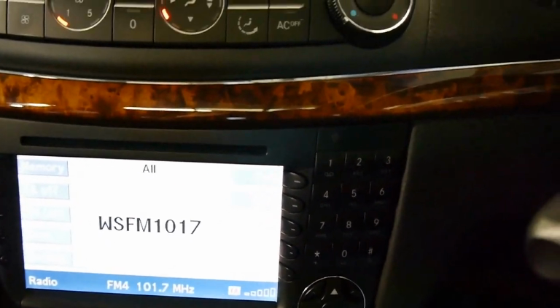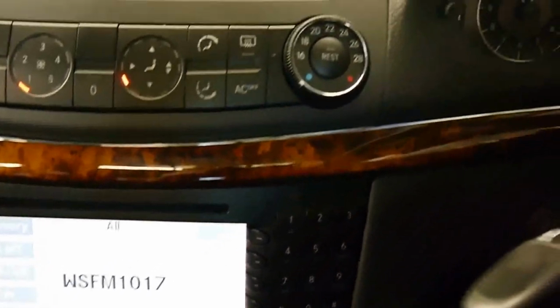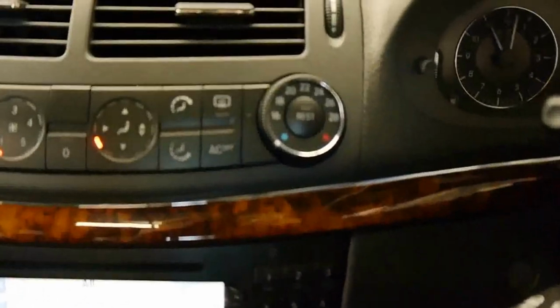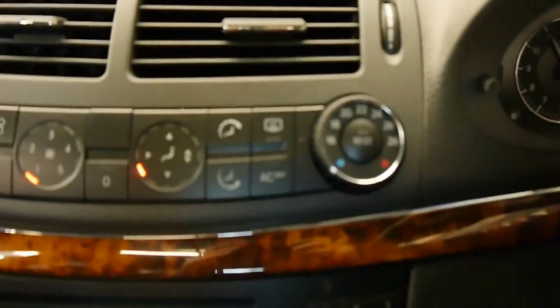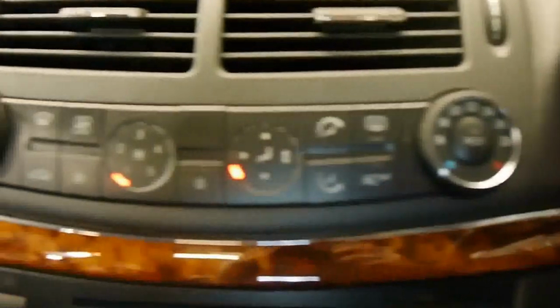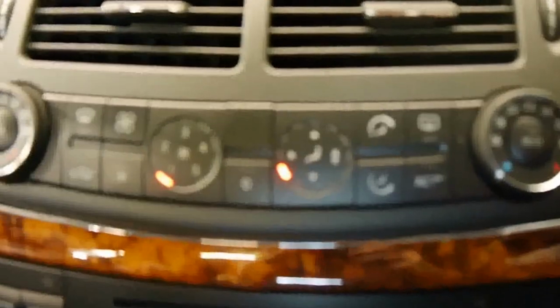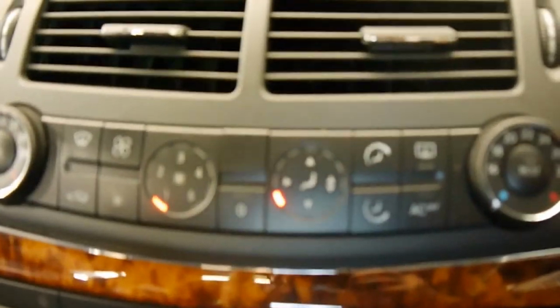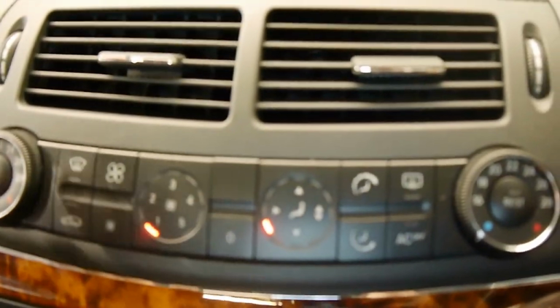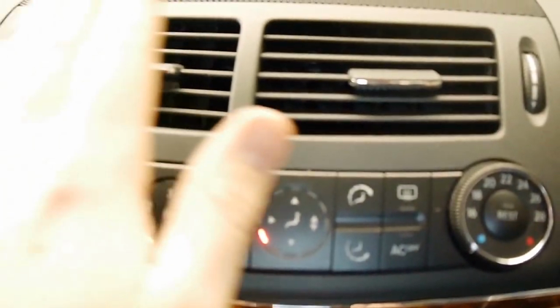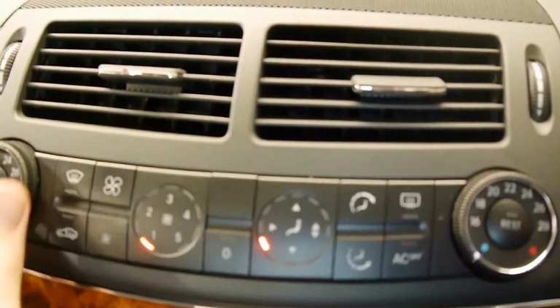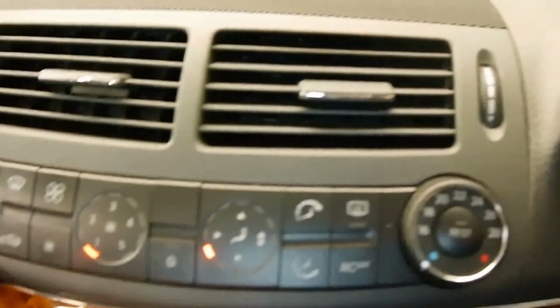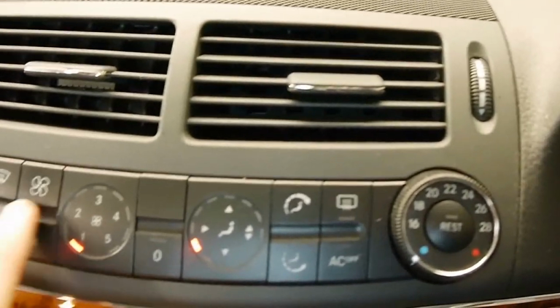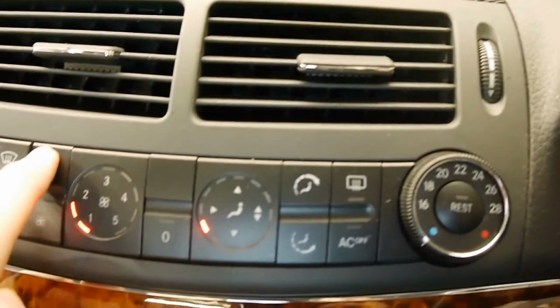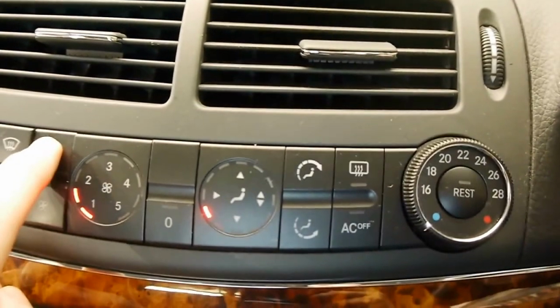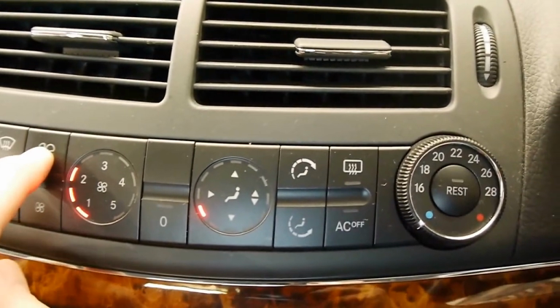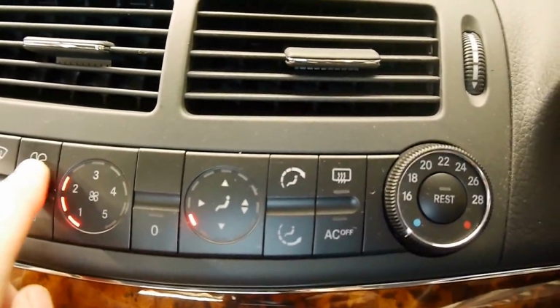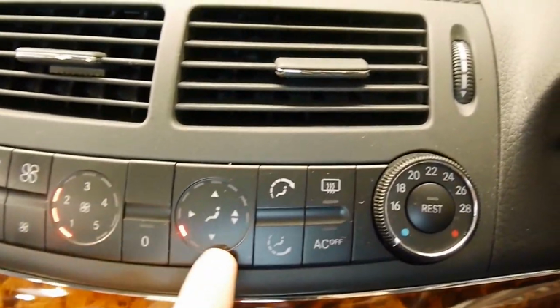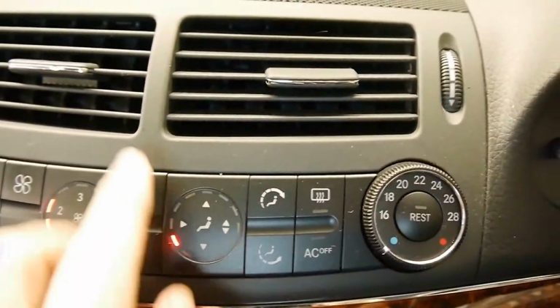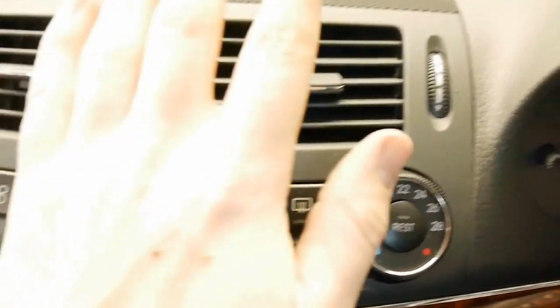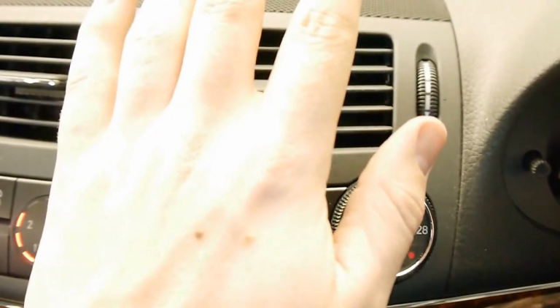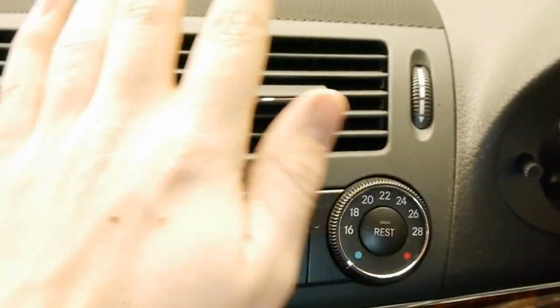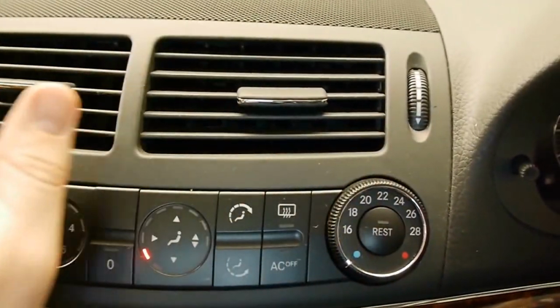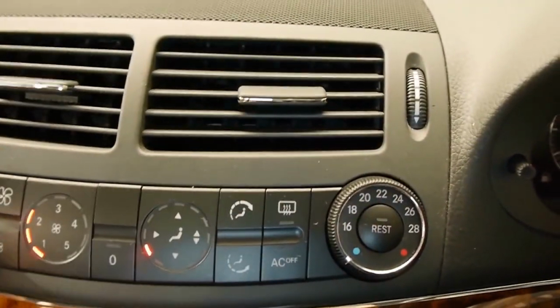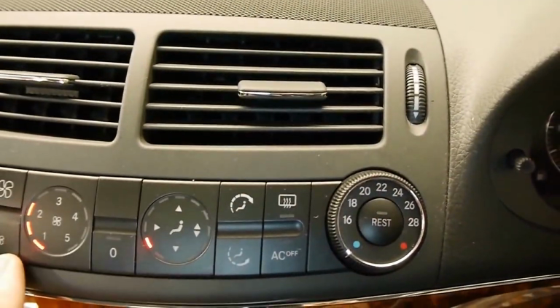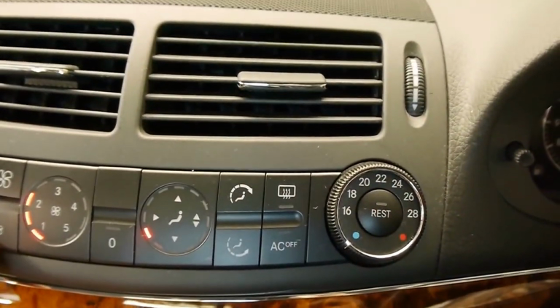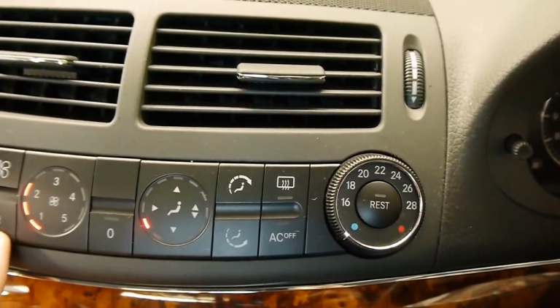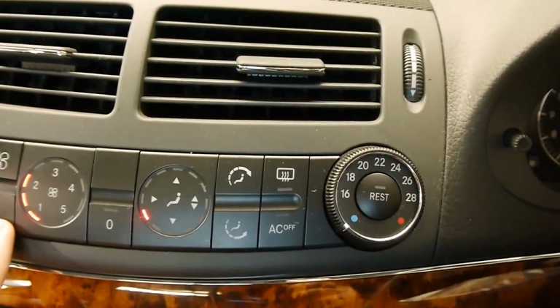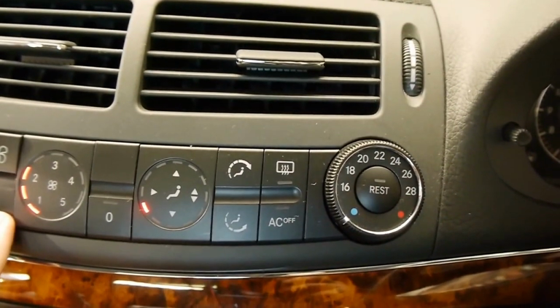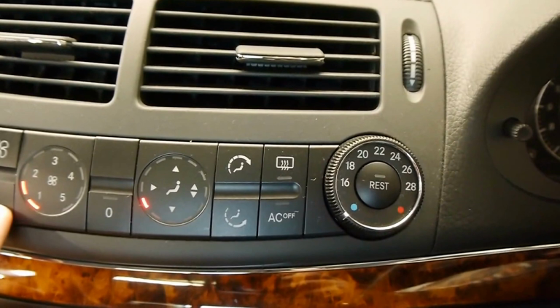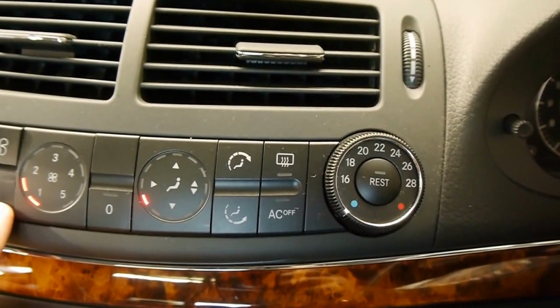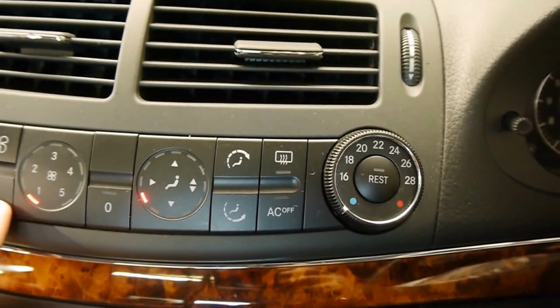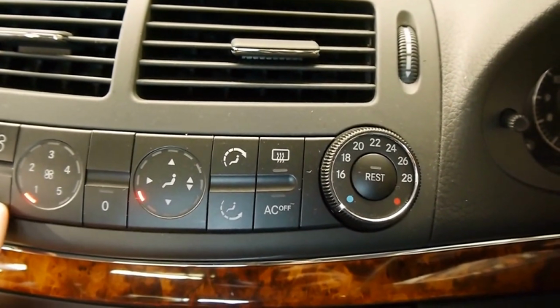Dual zone climate control — blows very cold. It's freezing. Always love the Benz air conditioning.